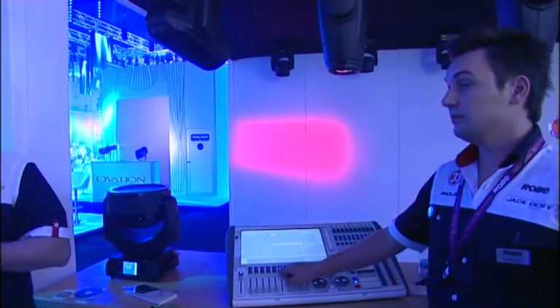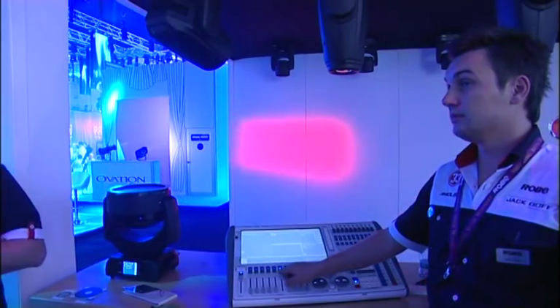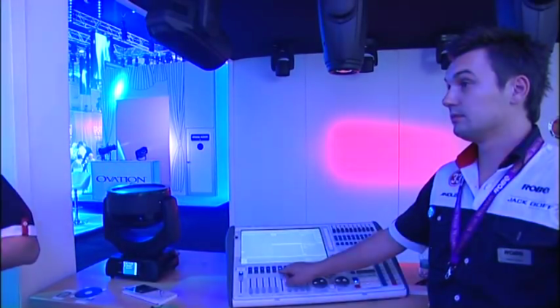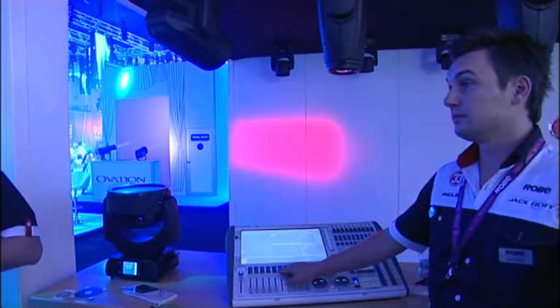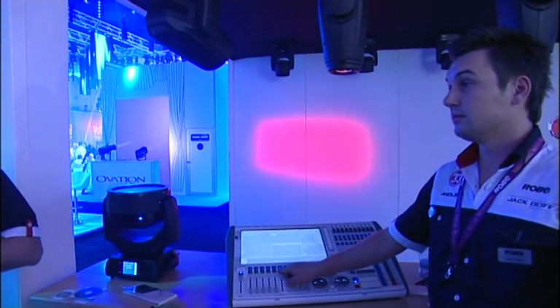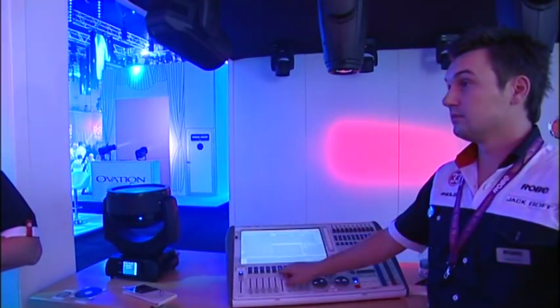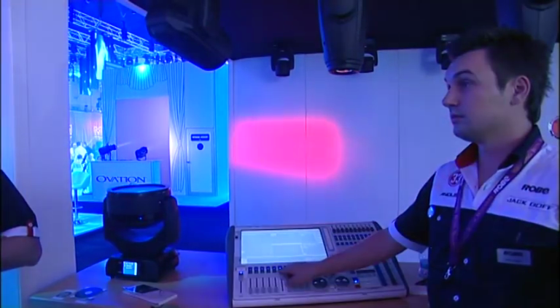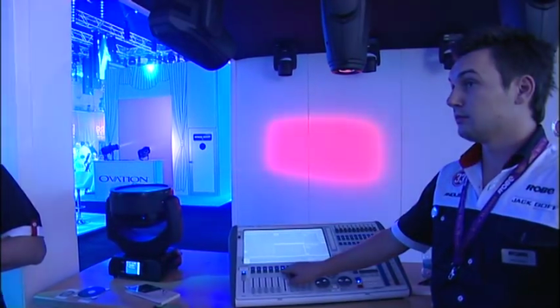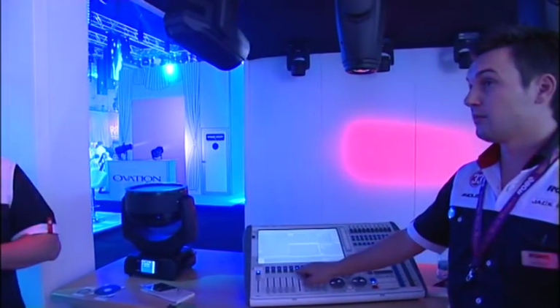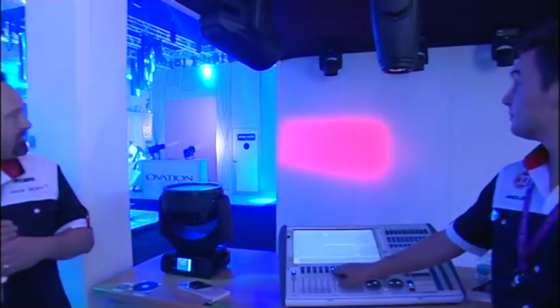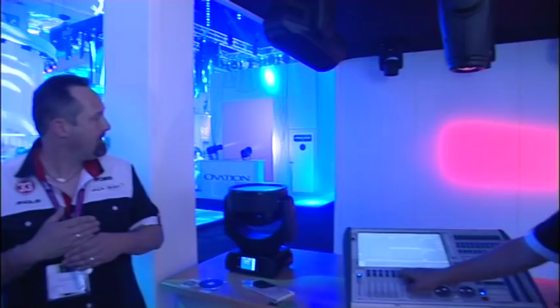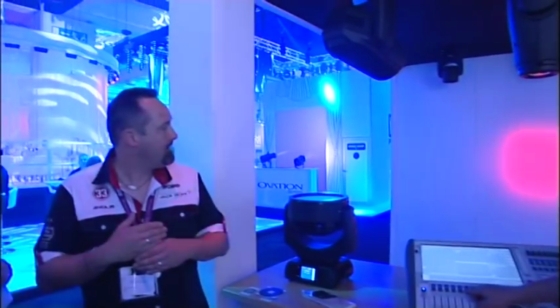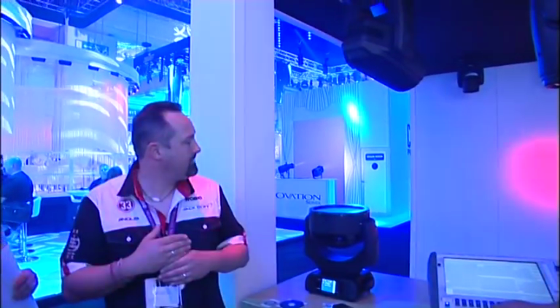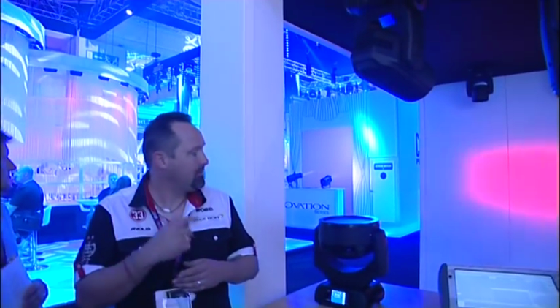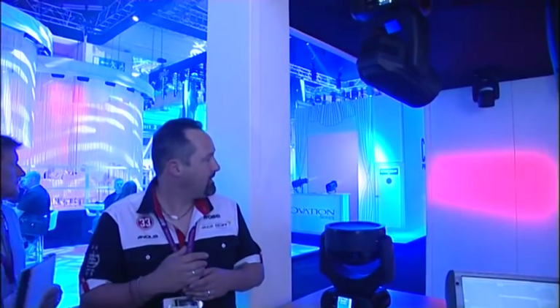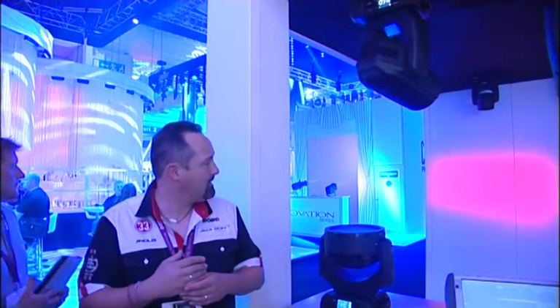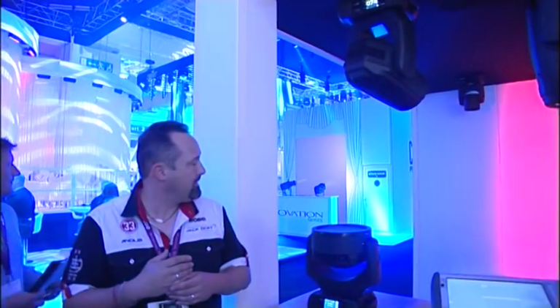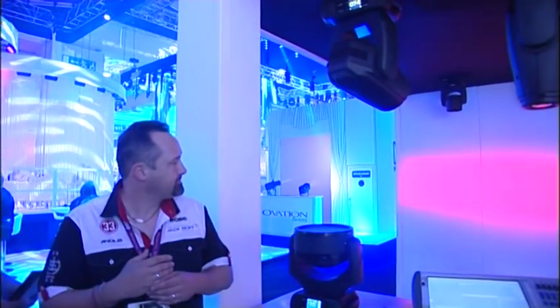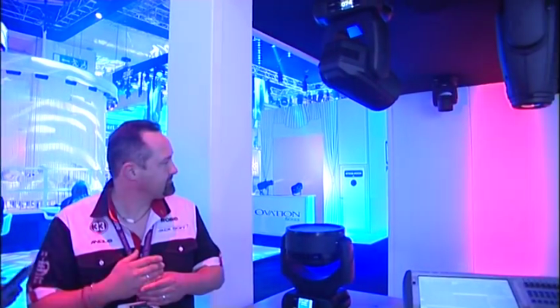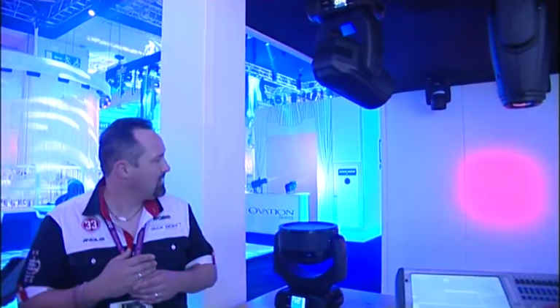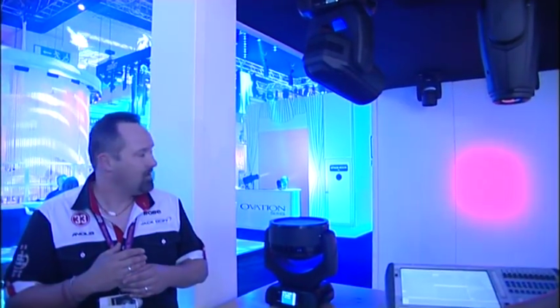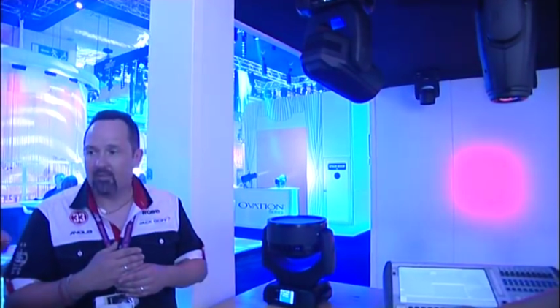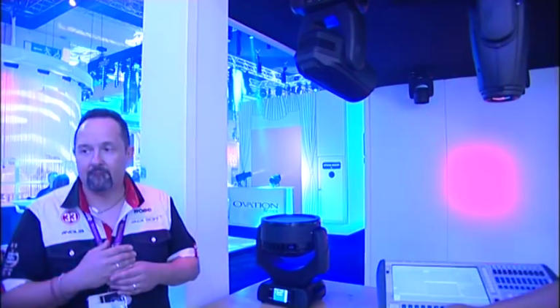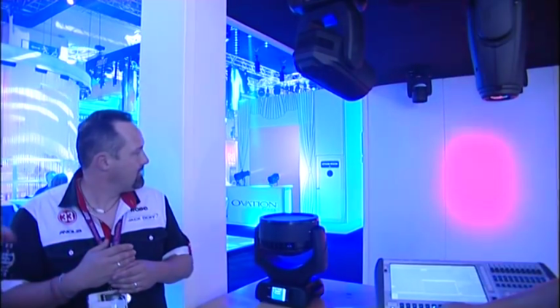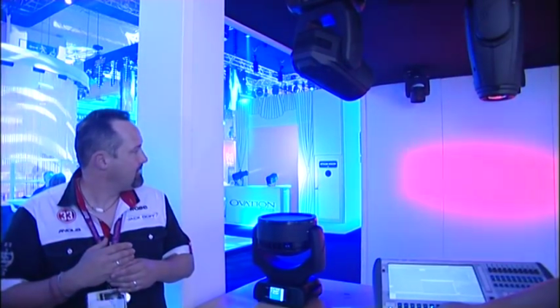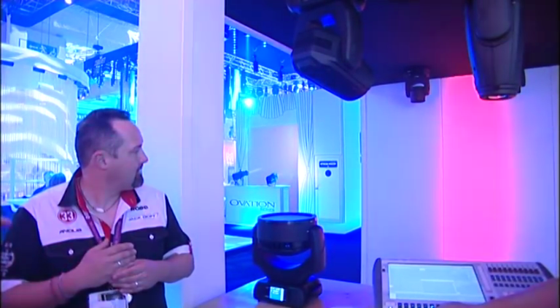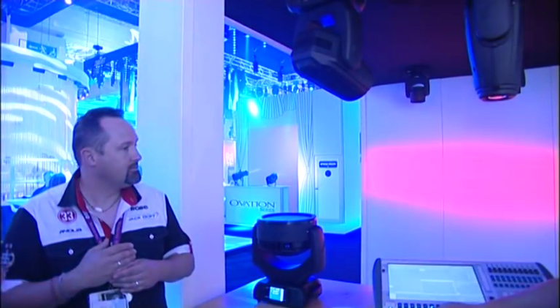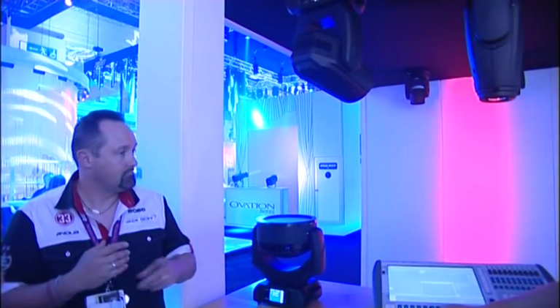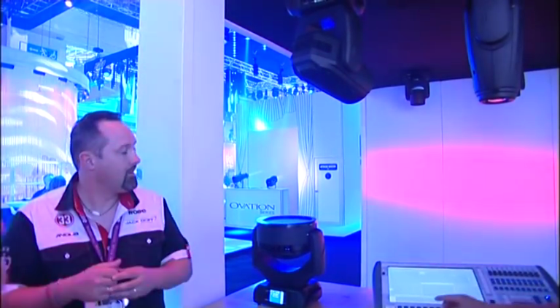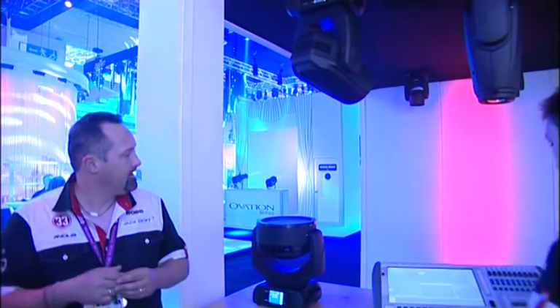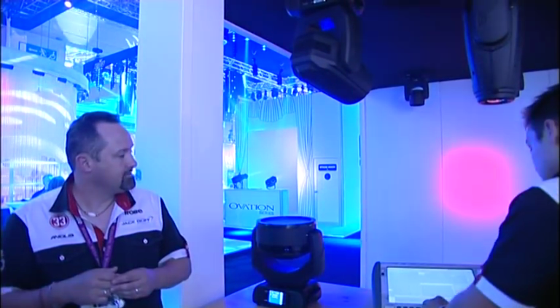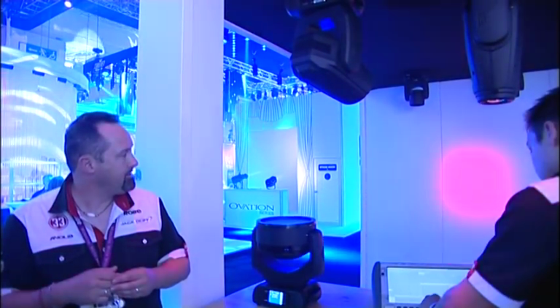You can't change the setting on that edge focus too much. But you can put it in slightly and then zoom it, to see how the edge focus changes.